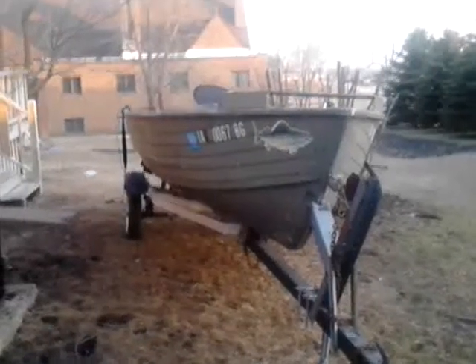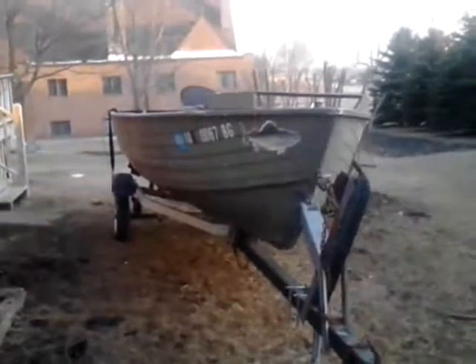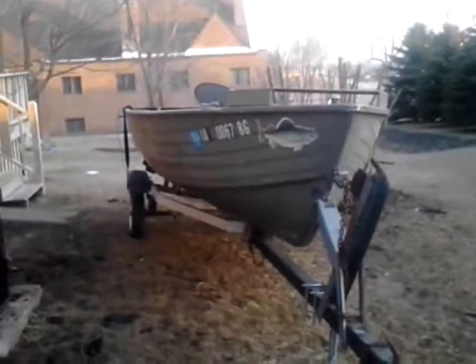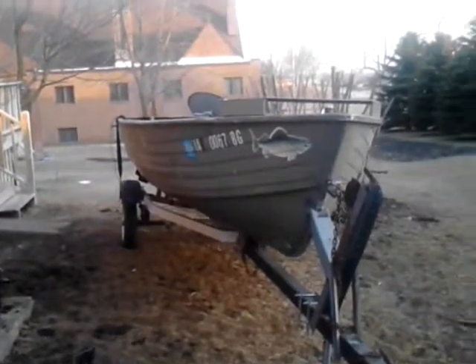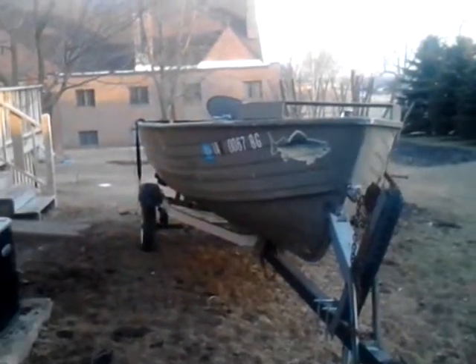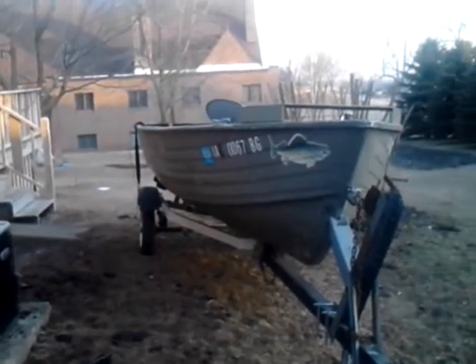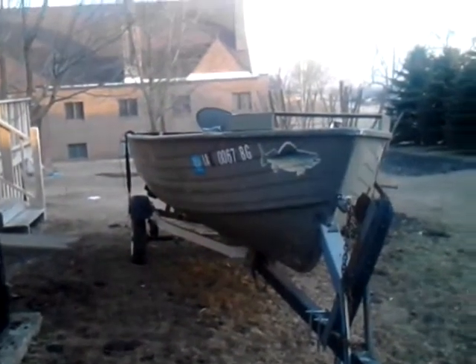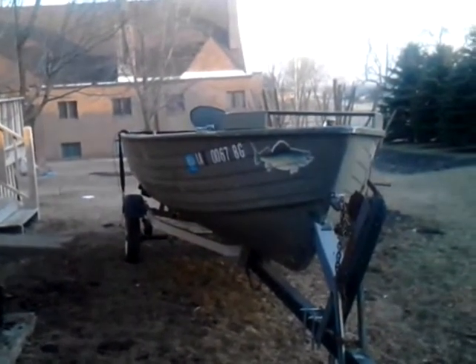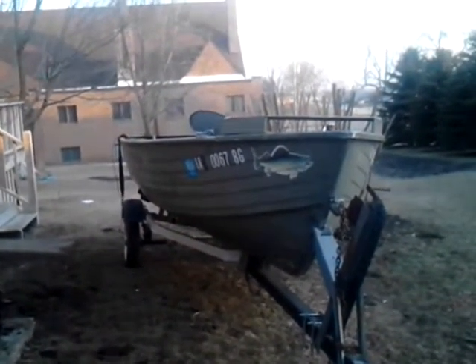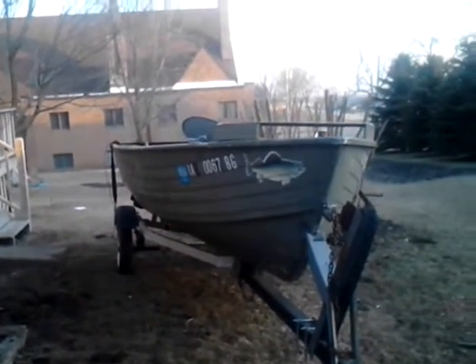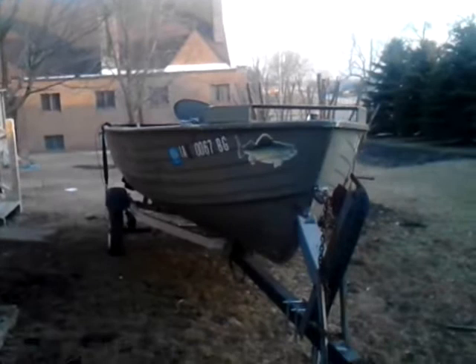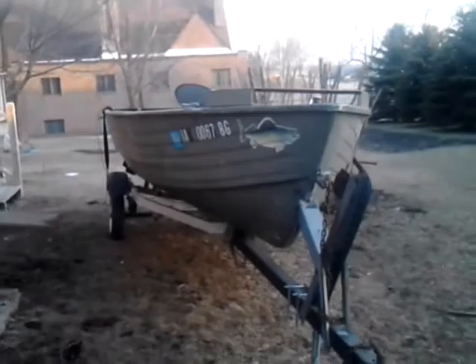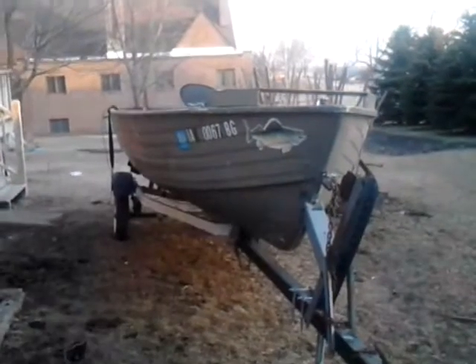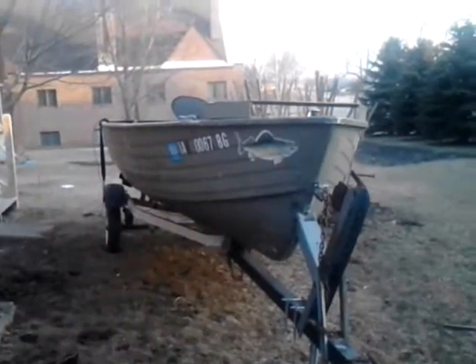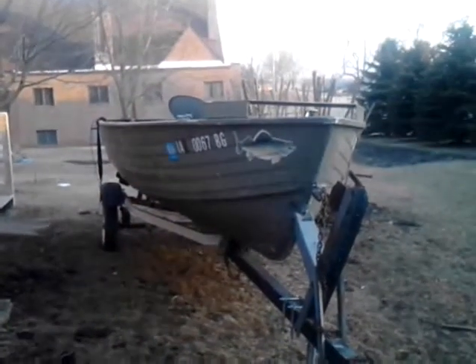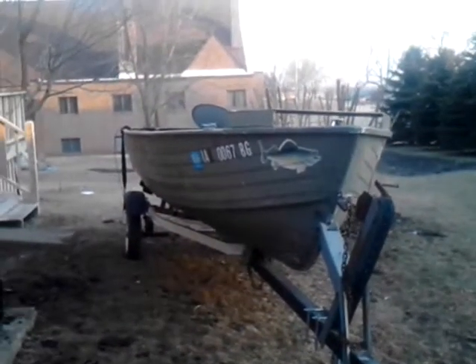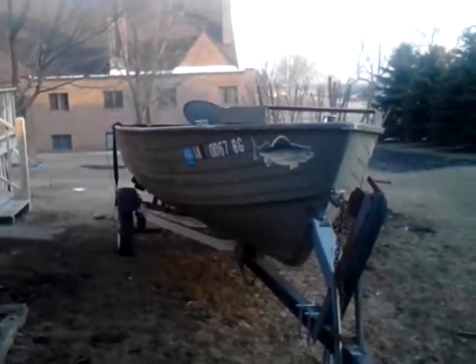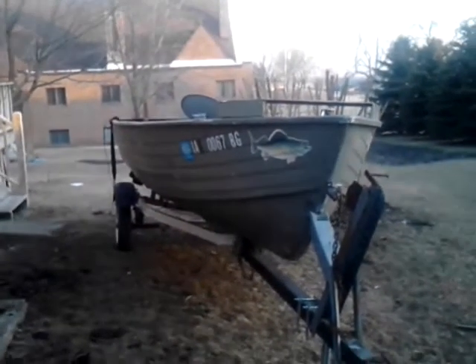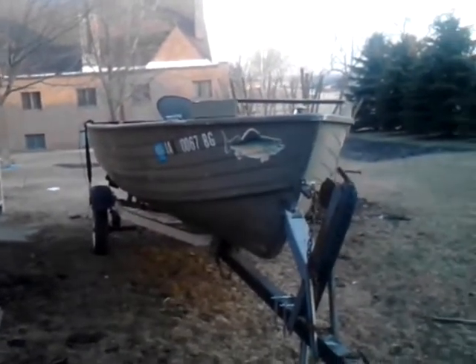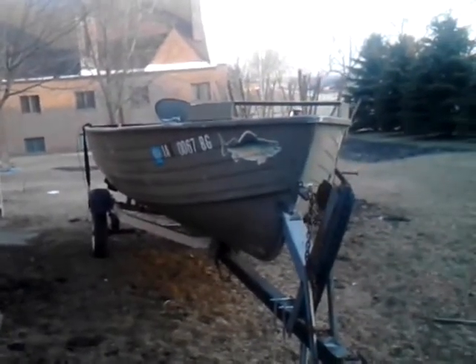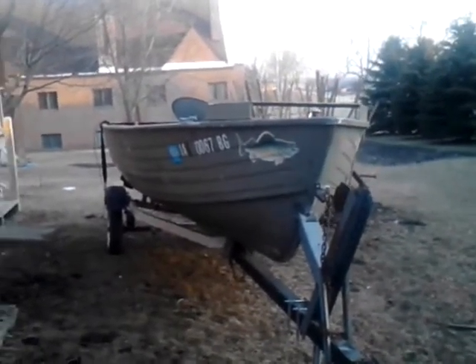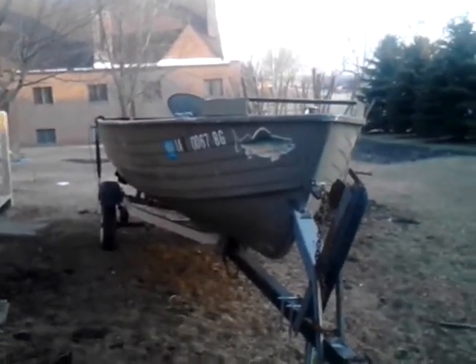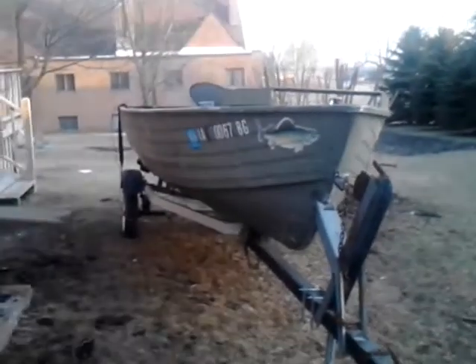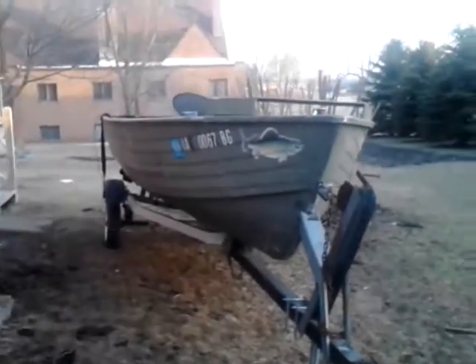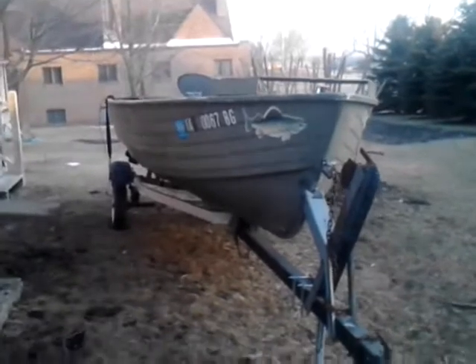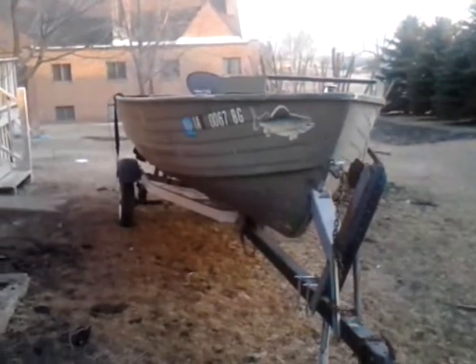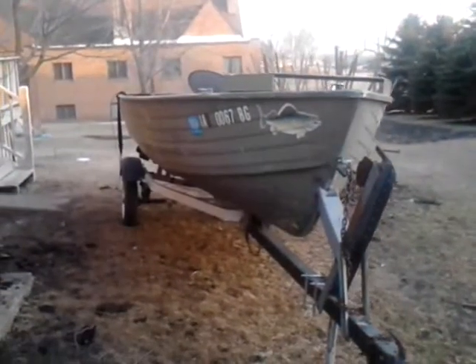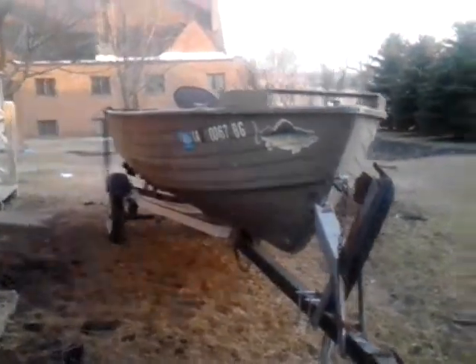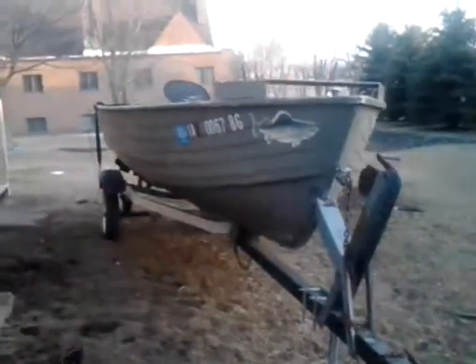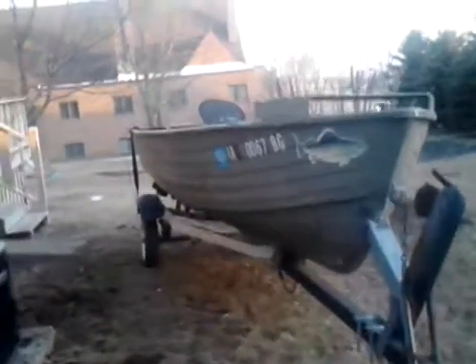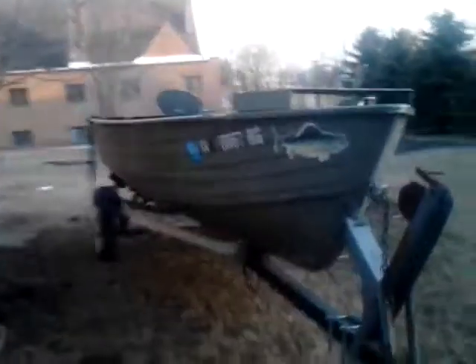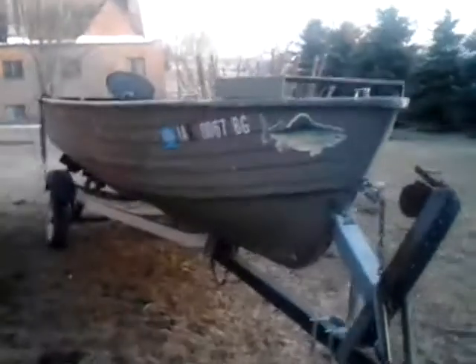What's up YouTube and all the fan followers out there. Welcome to another episode of Squirrels Can Float. I'm your host Nutty Squirrel and there's no turning back now. If you're wondering what I'm talking about, I'll explain to you.